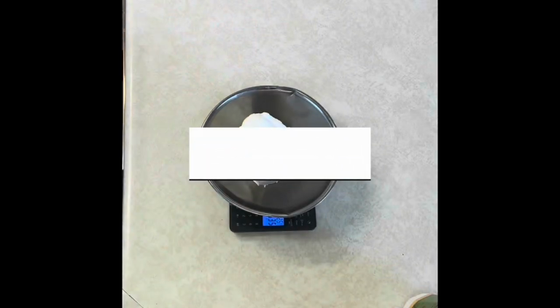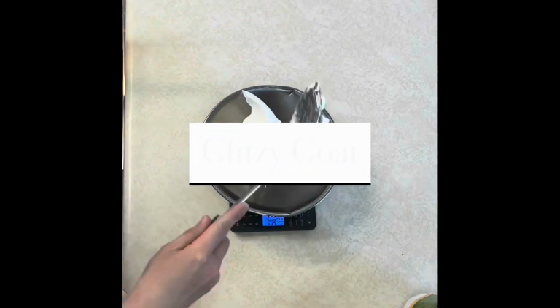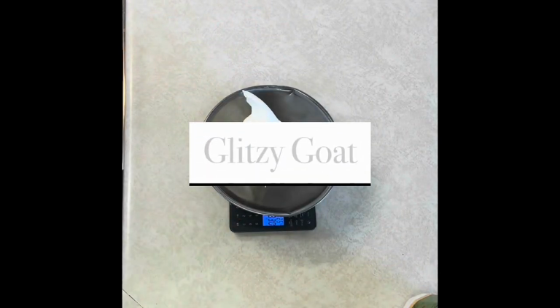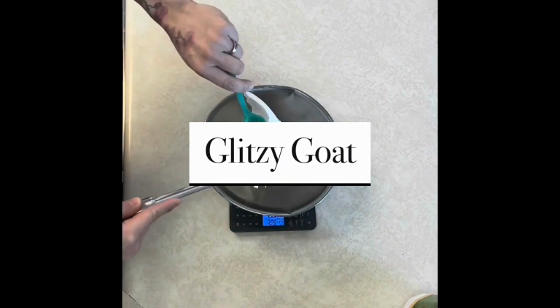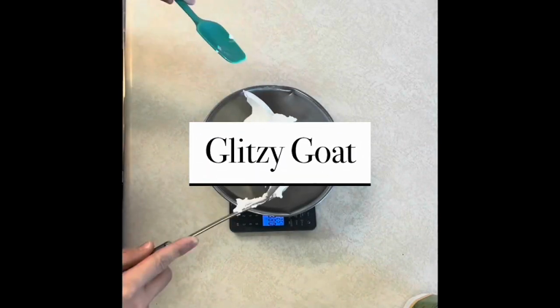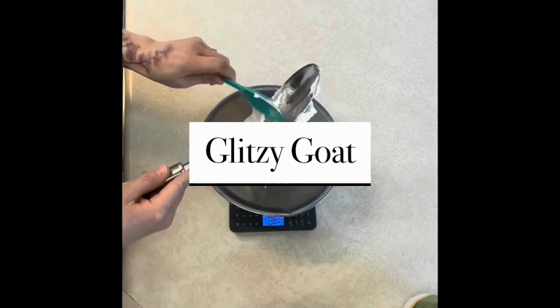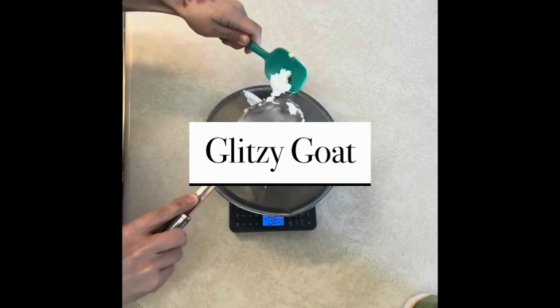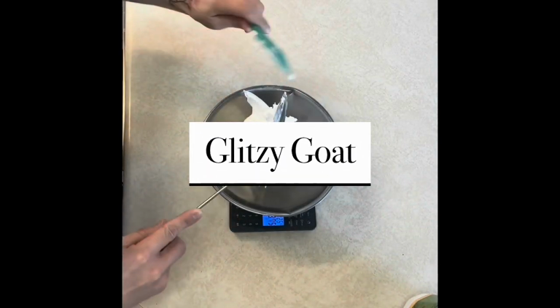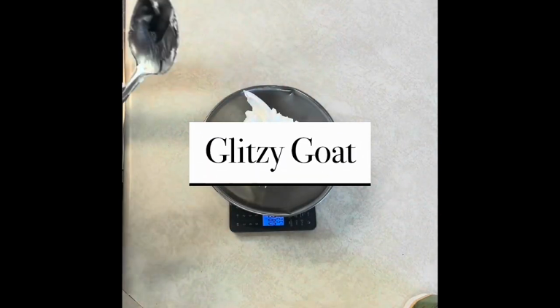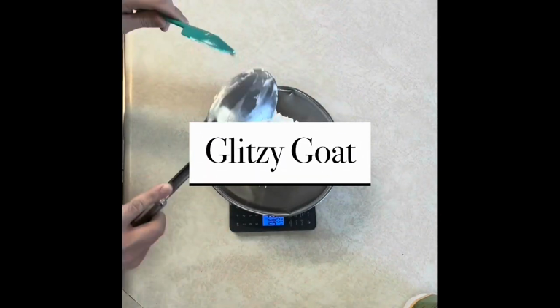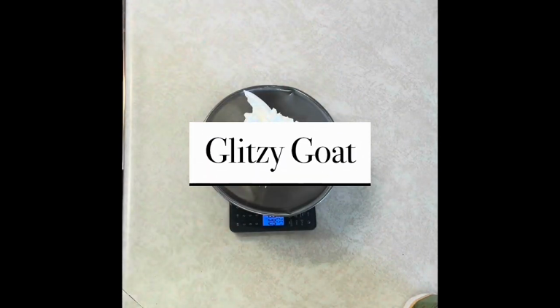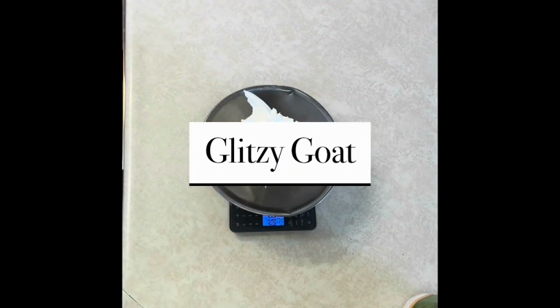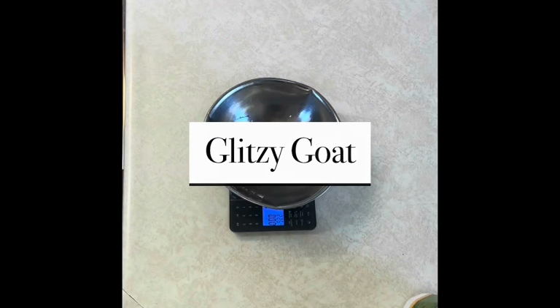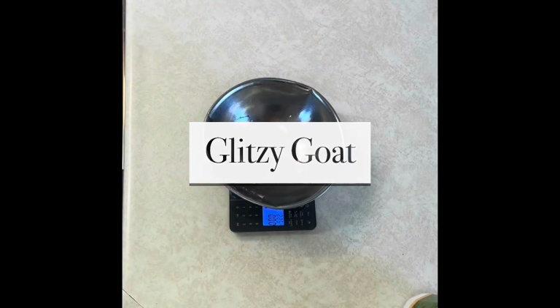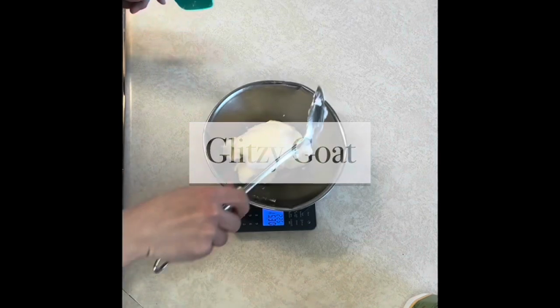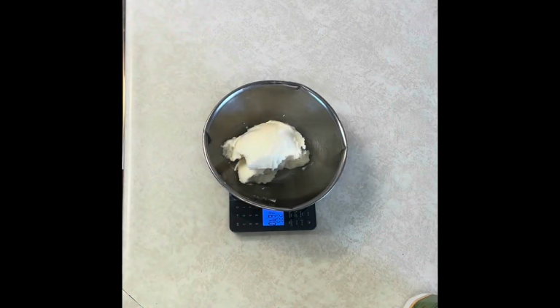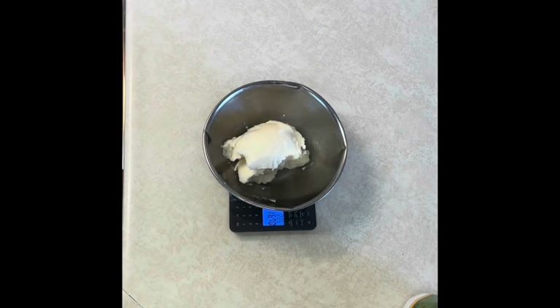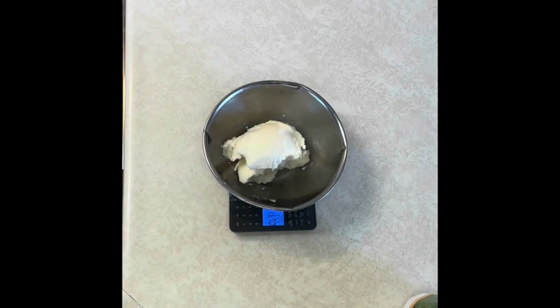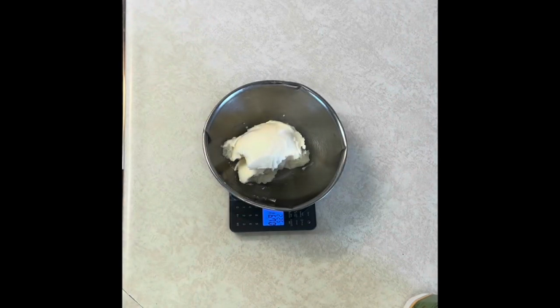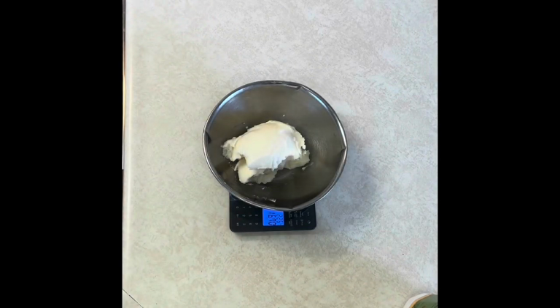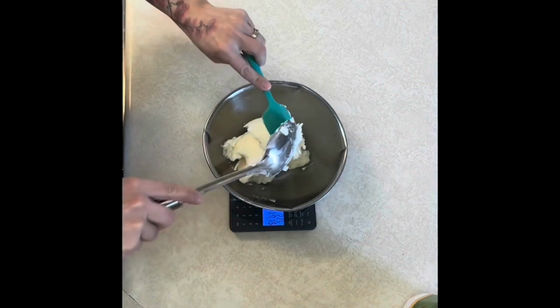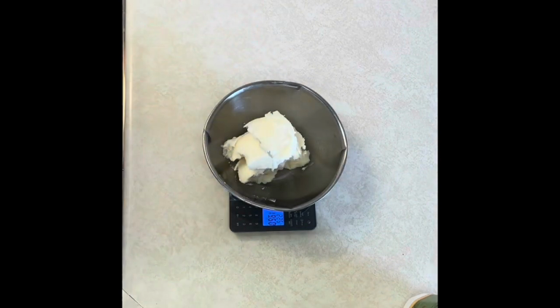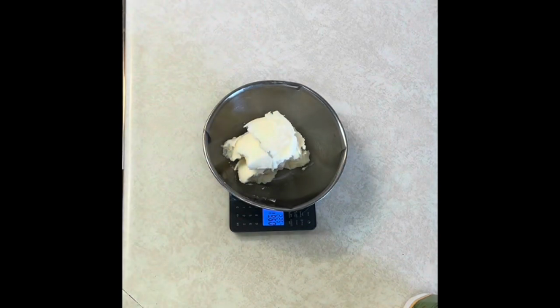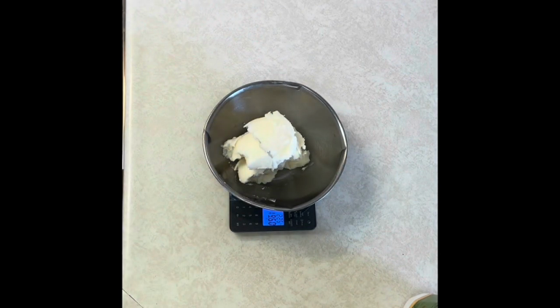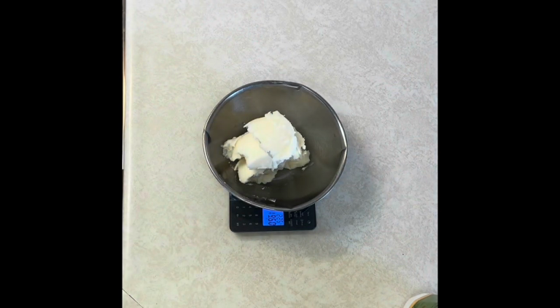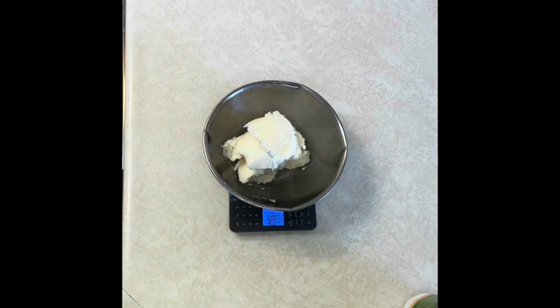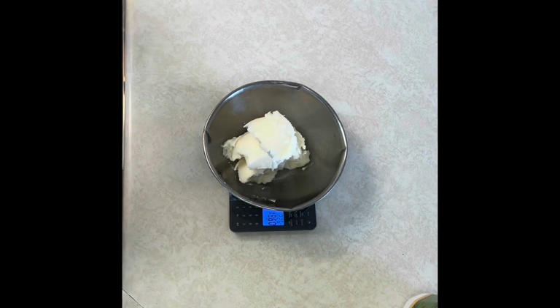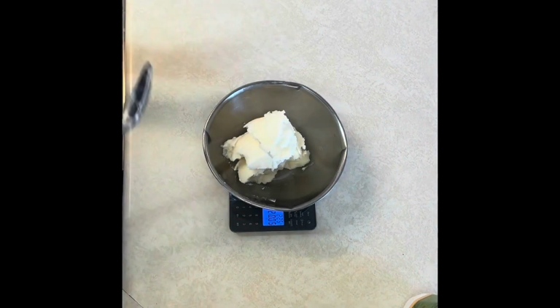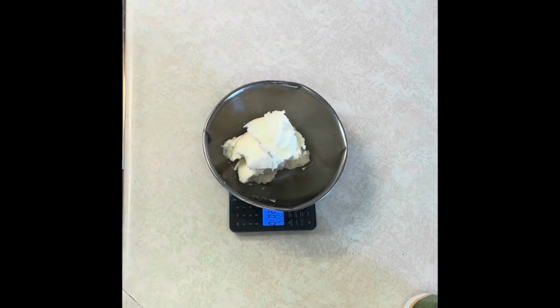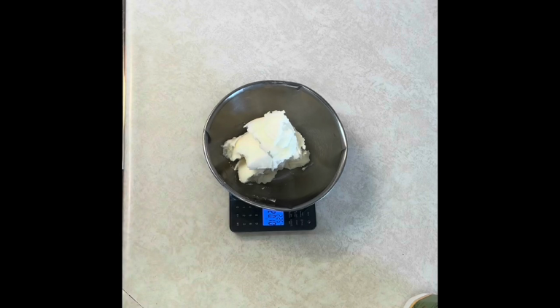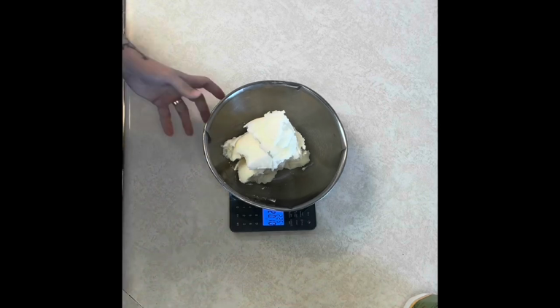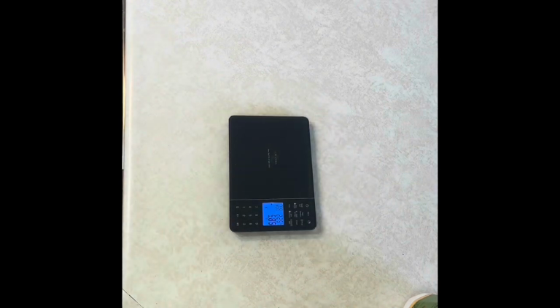Hi everyone, I'm Camille at Marula, and today I'll be working on a goat's milk soap. I decided that I wanted to play around with some color and fragrance, so that's what I've done today.